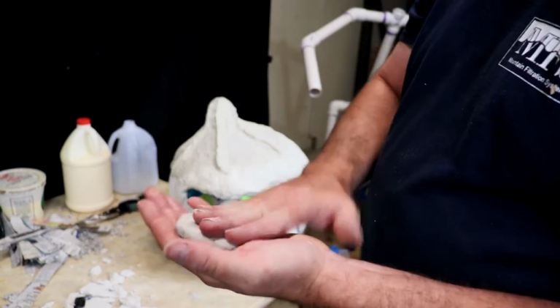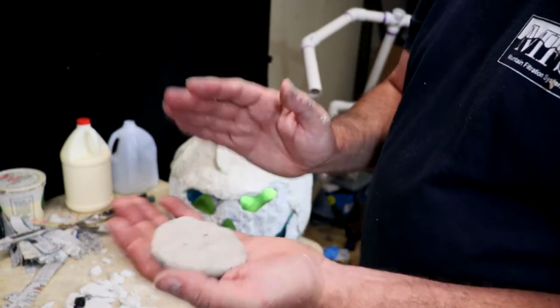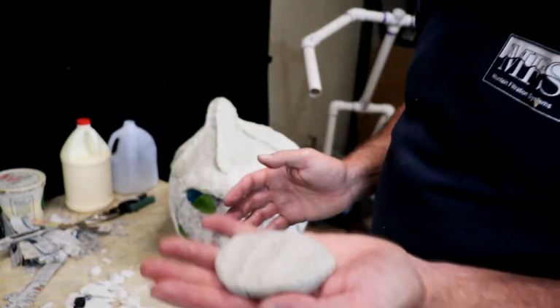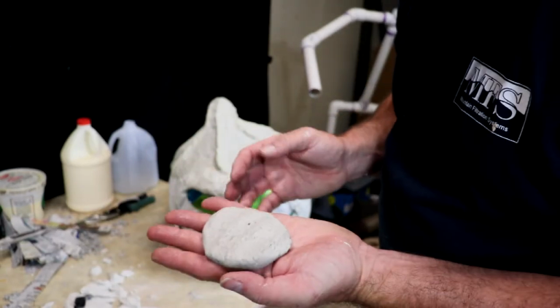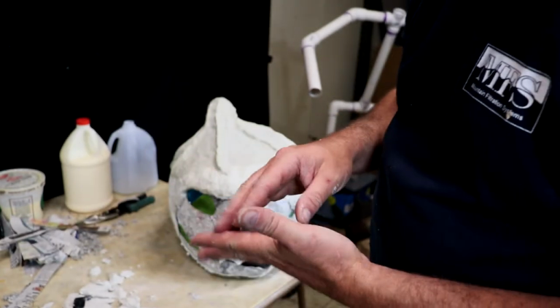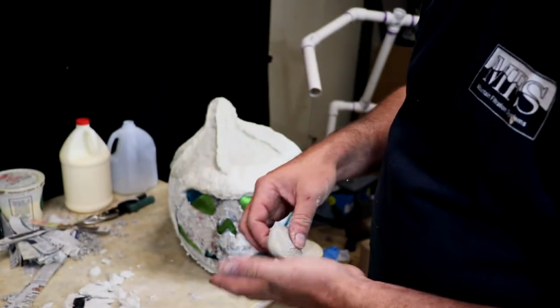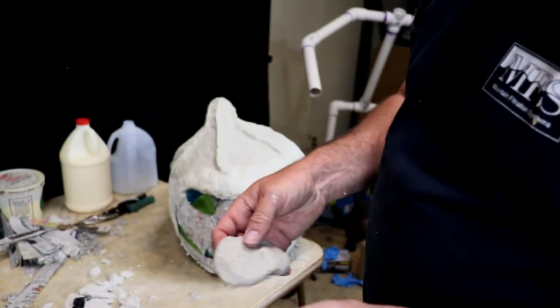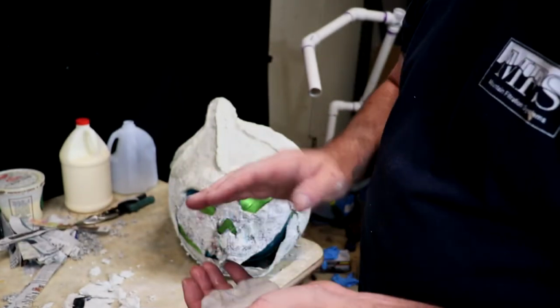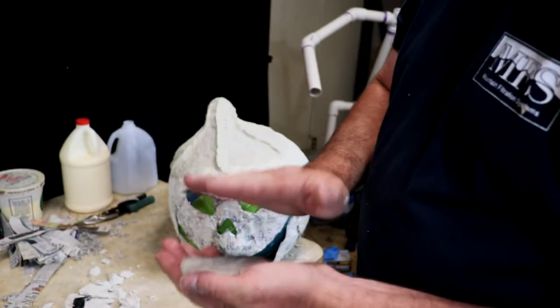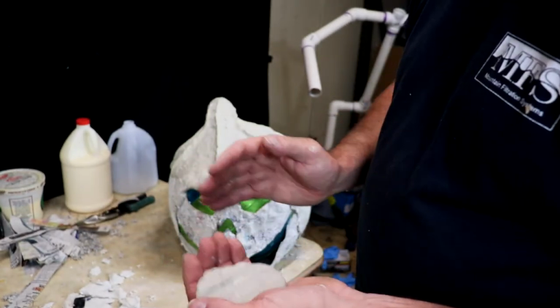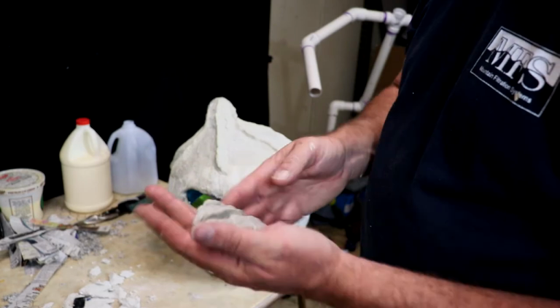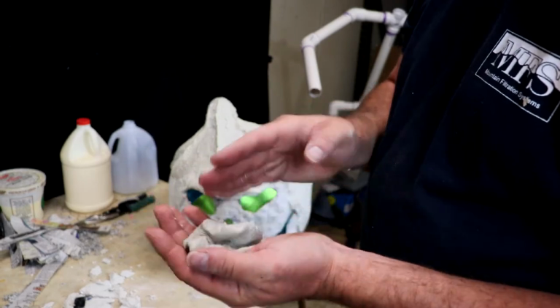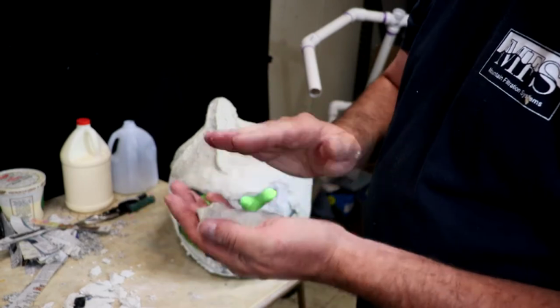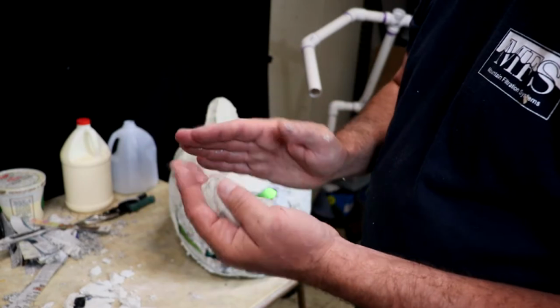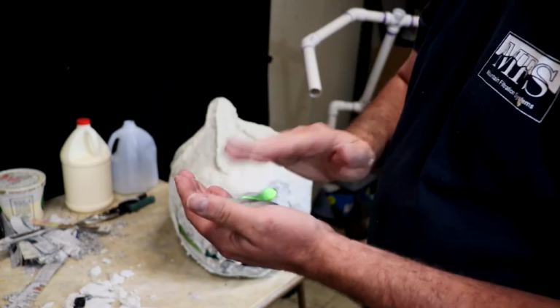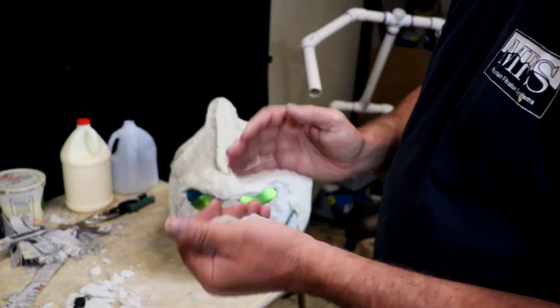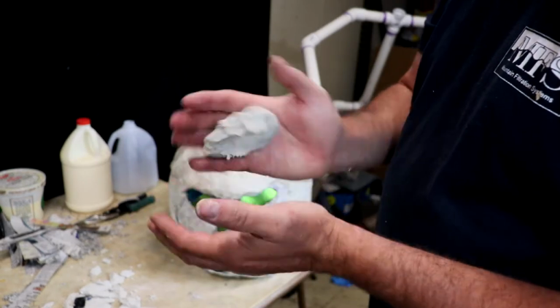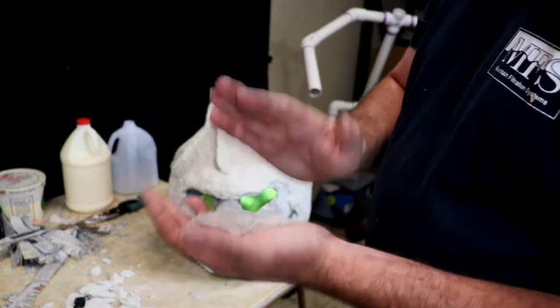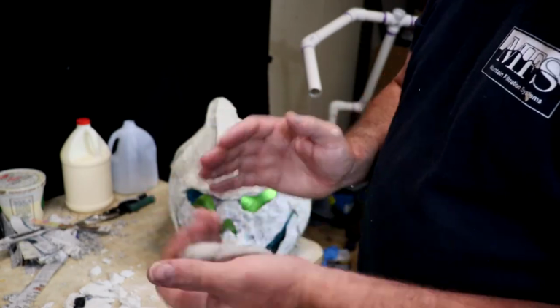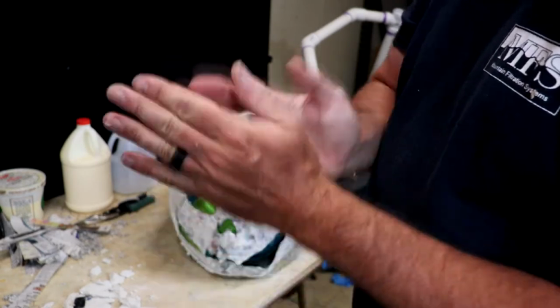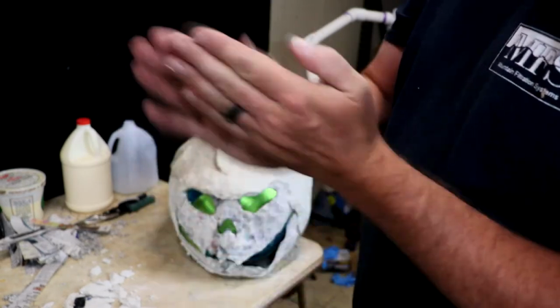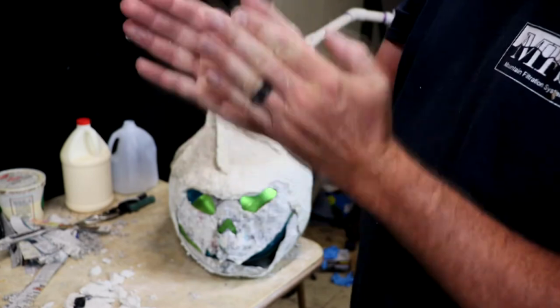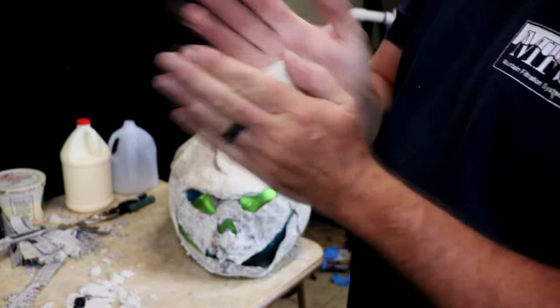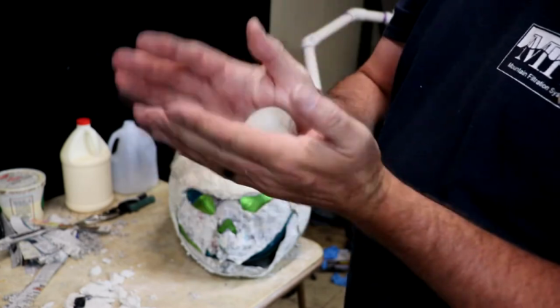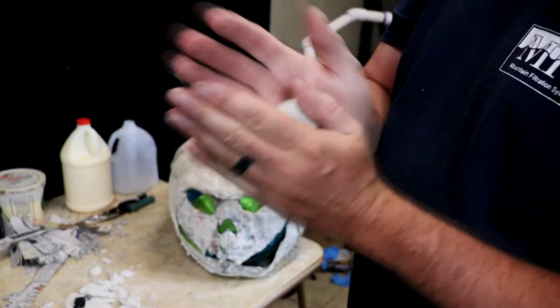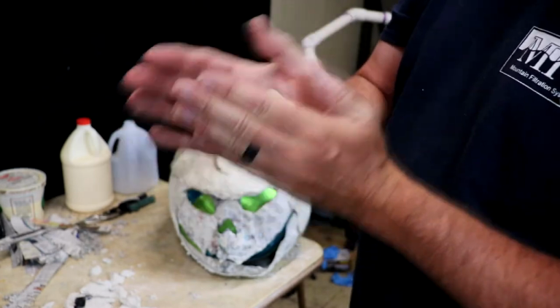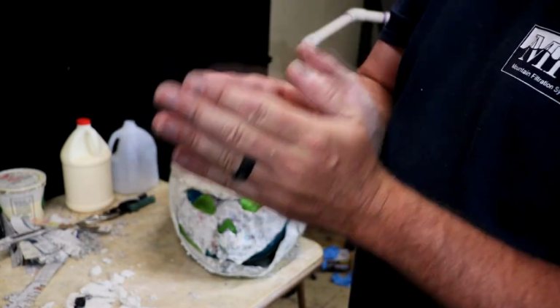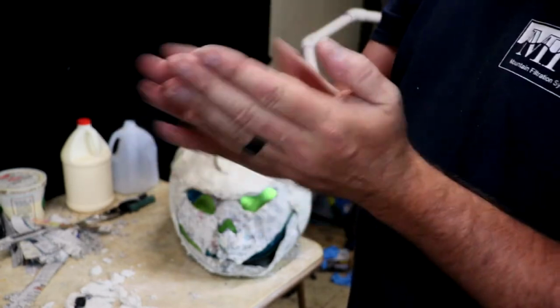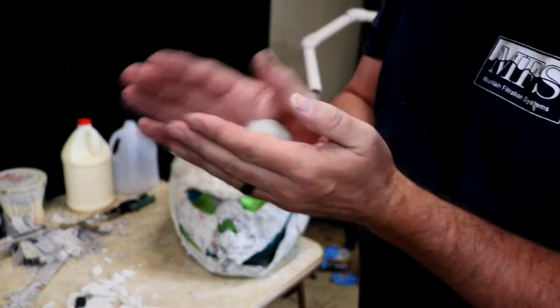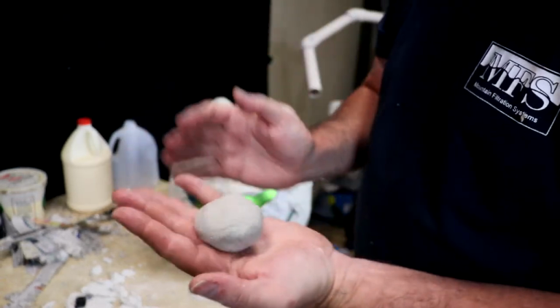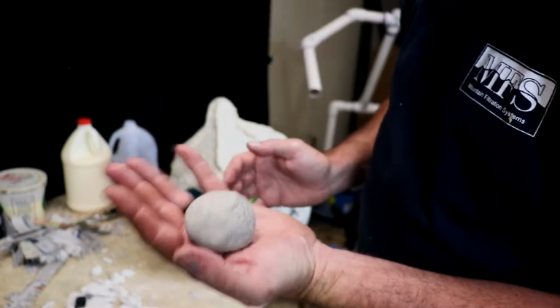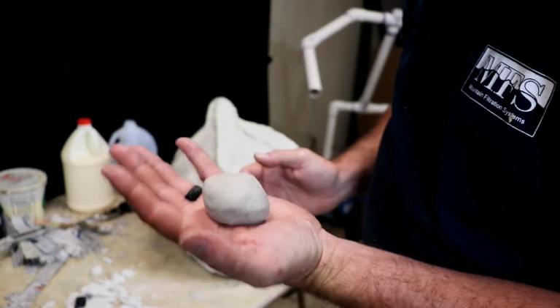Now we're gonna work on repairing the clay on this face. I got my paper clay from last time — just refreshed it a little bit. It seems pretty good, makes a decent ball to work with.